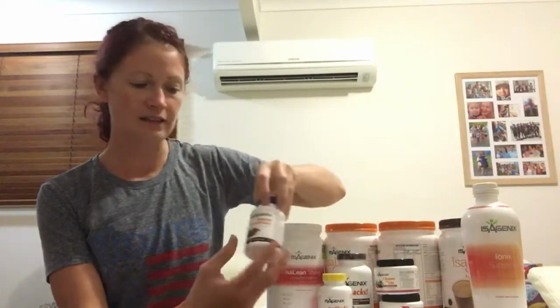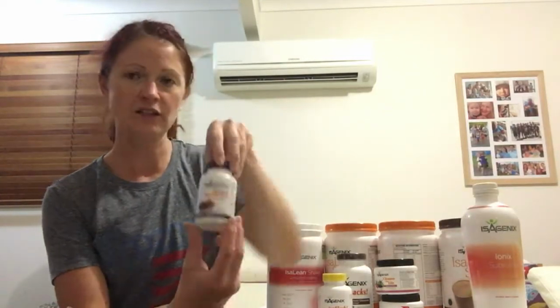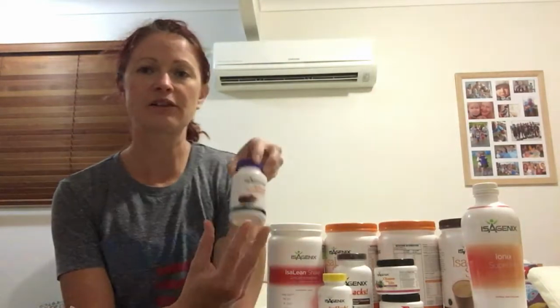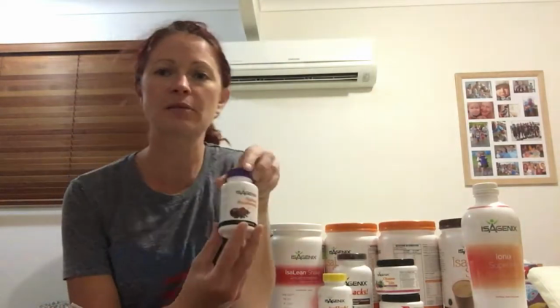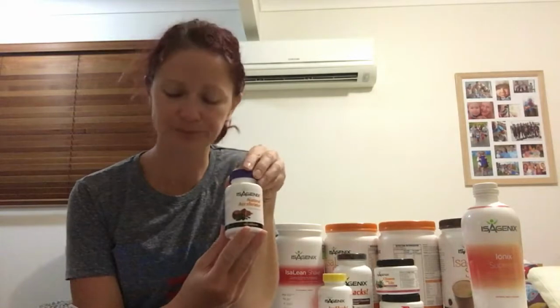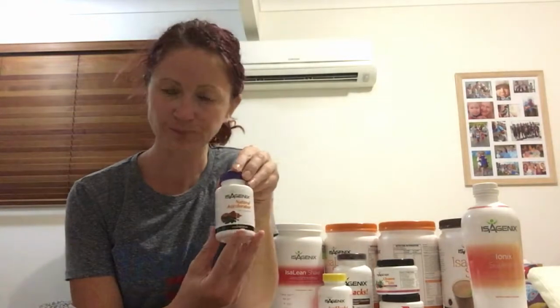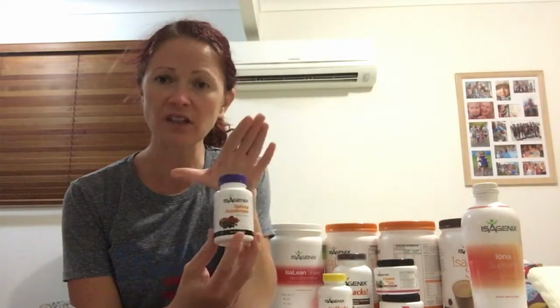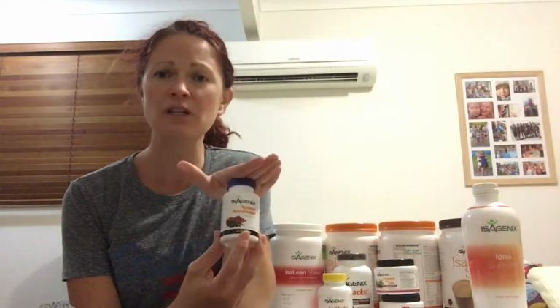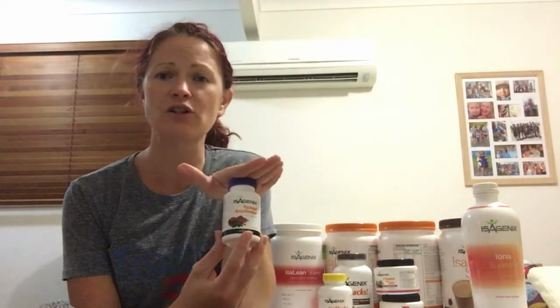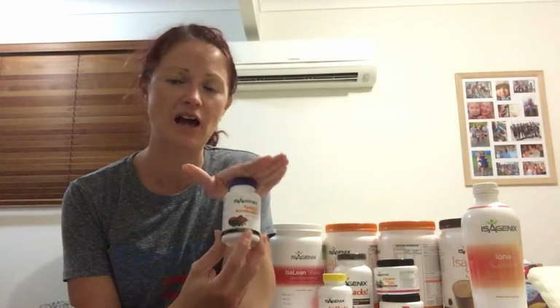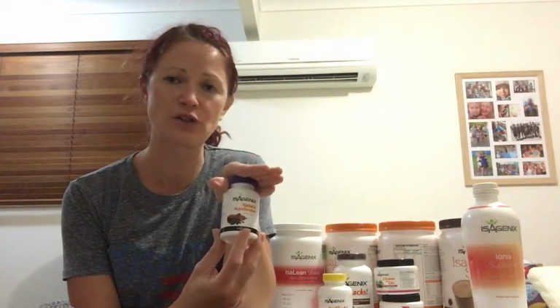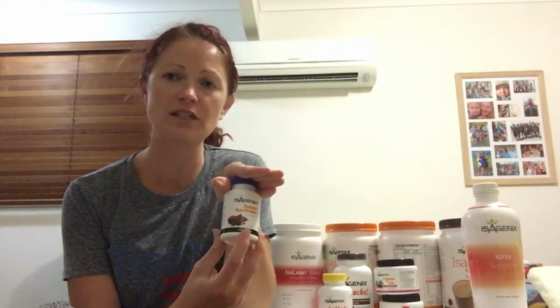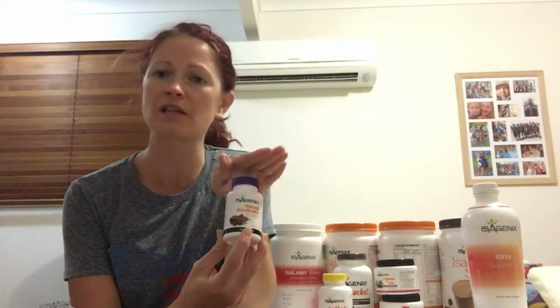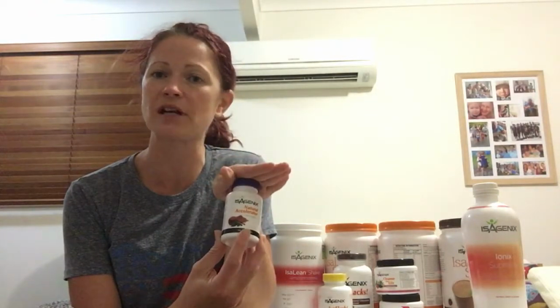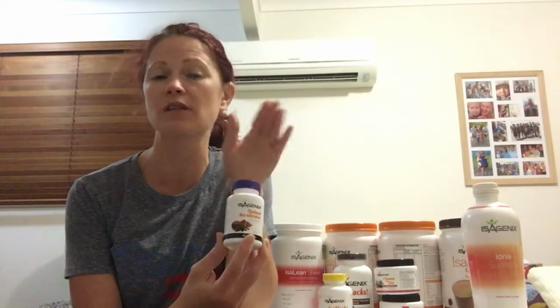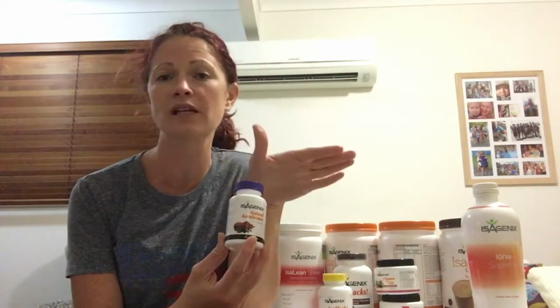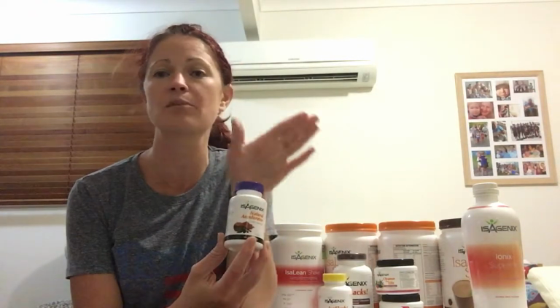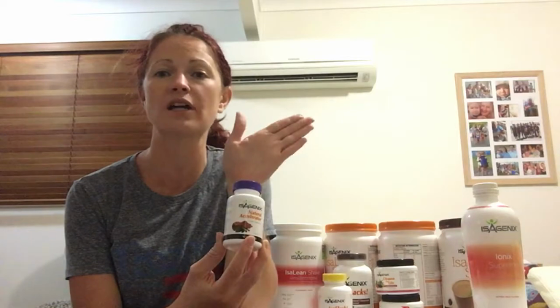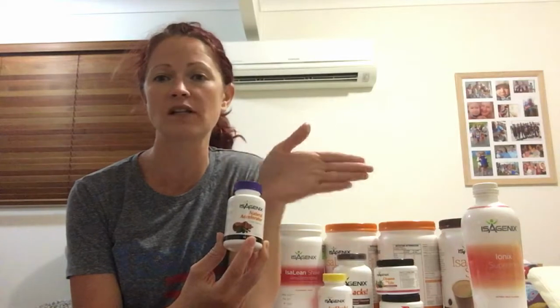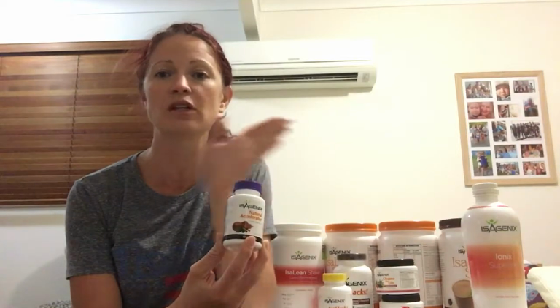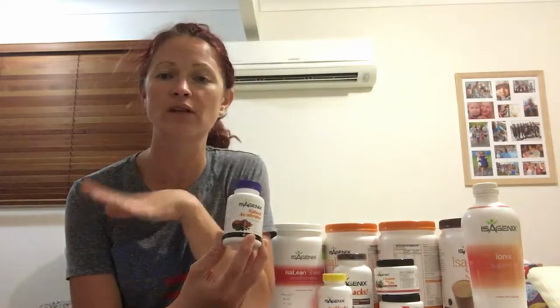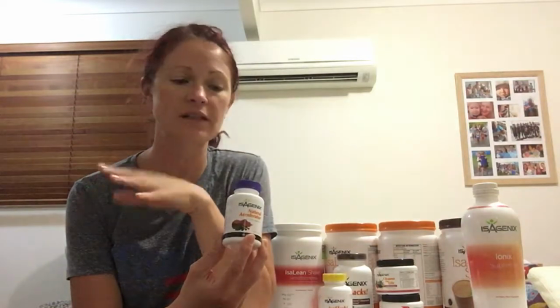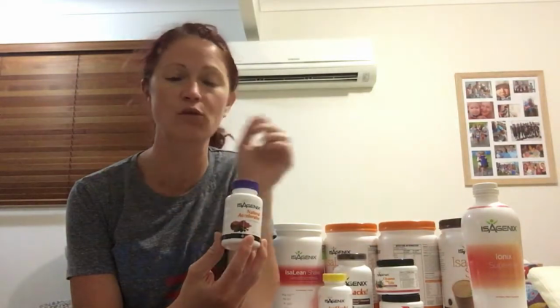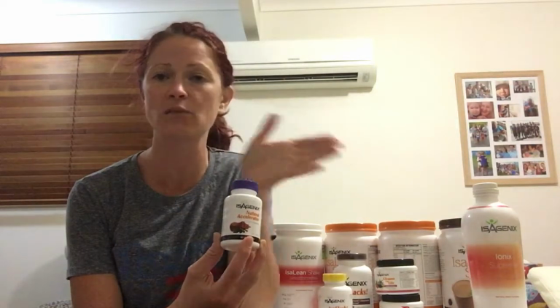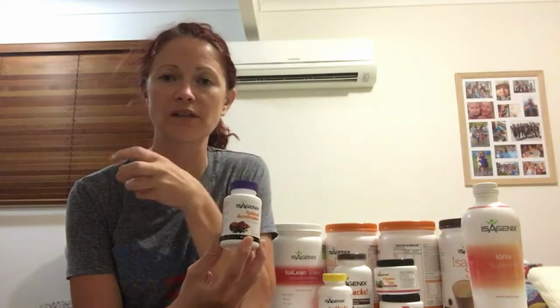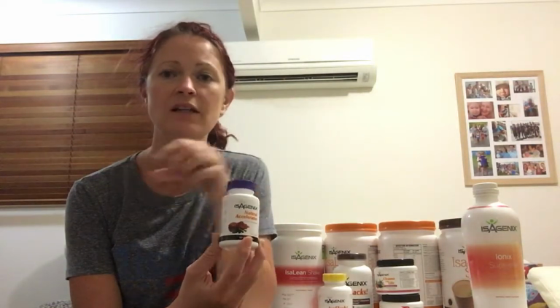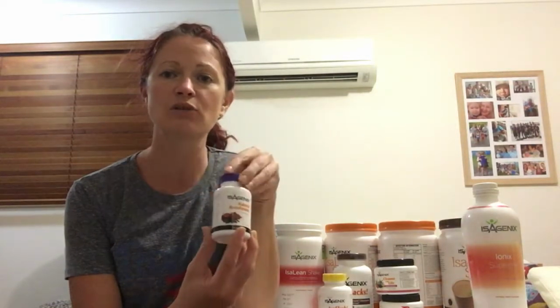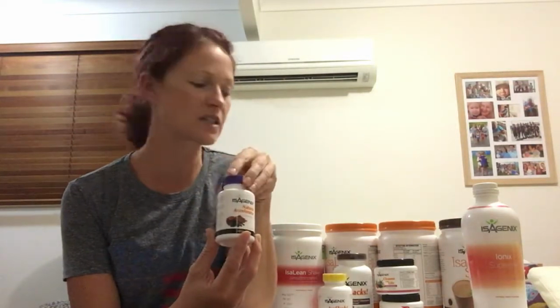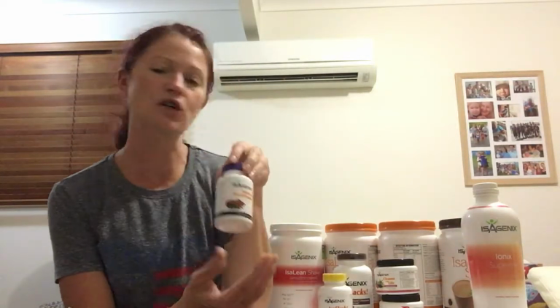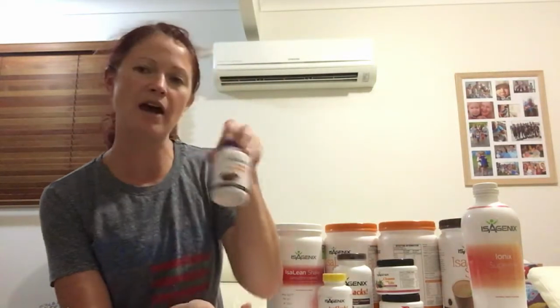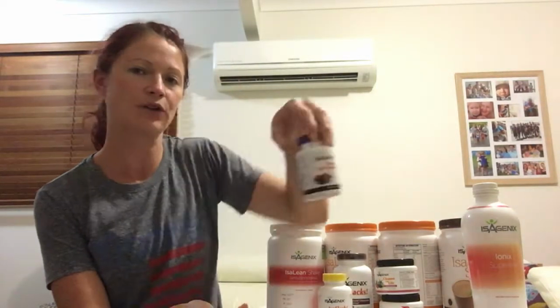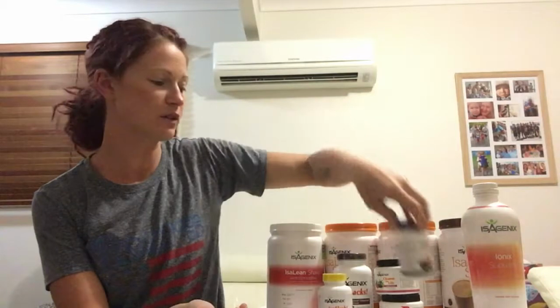Your Natural Accelerator tablets — you need to speak to your coach about how you're going to use these. Some people take them in the morning, some people take one in the morning and one in the middle of the day, or one in the morning and one at night. So you really need to speak to your coach about how you're going to use those.